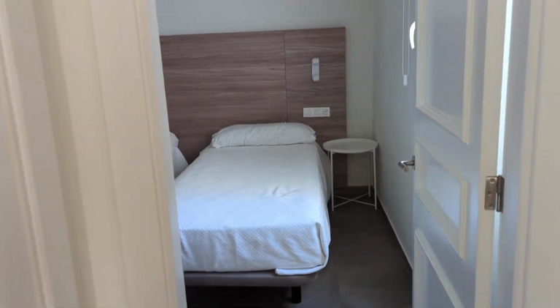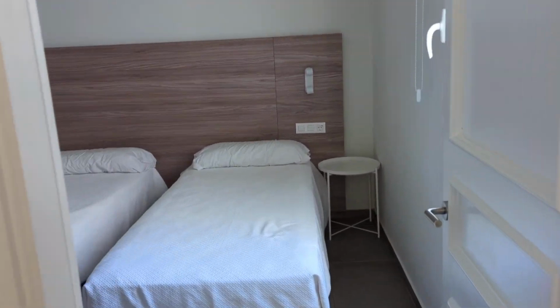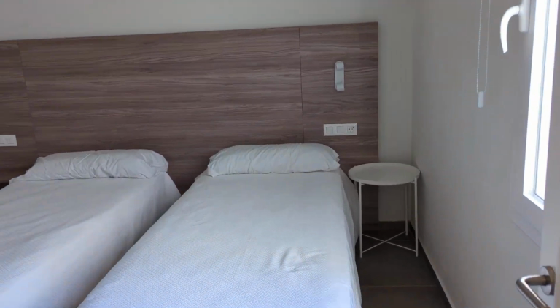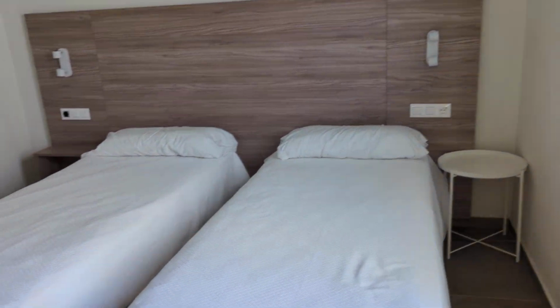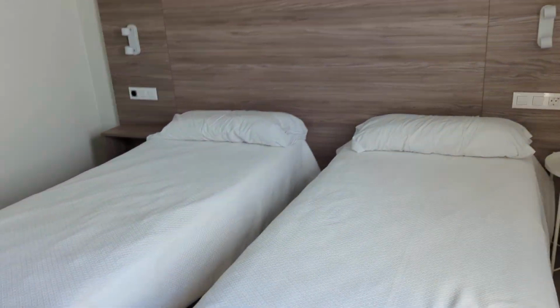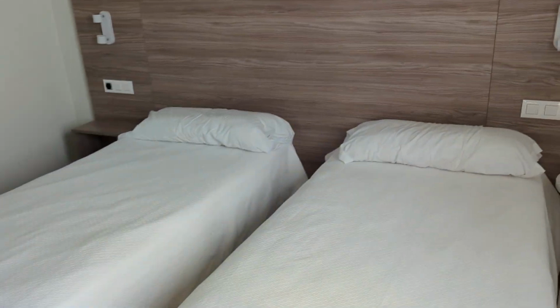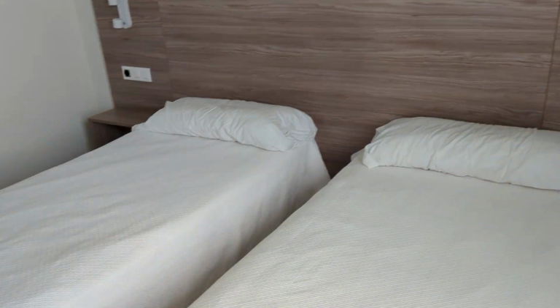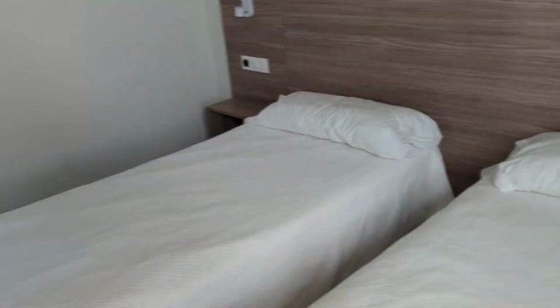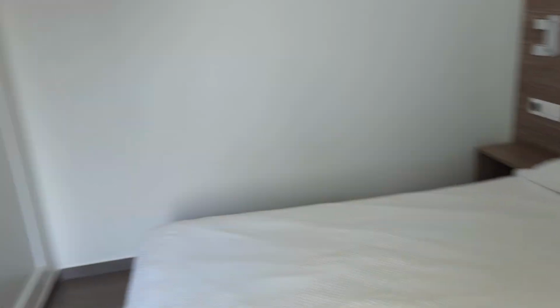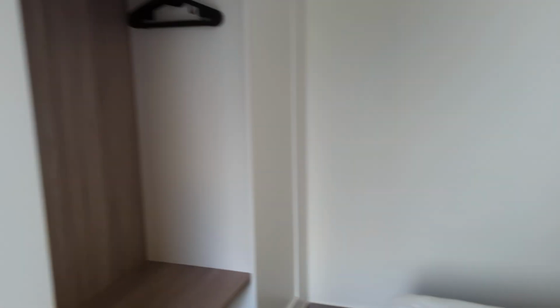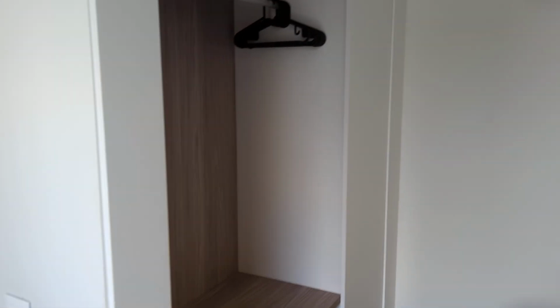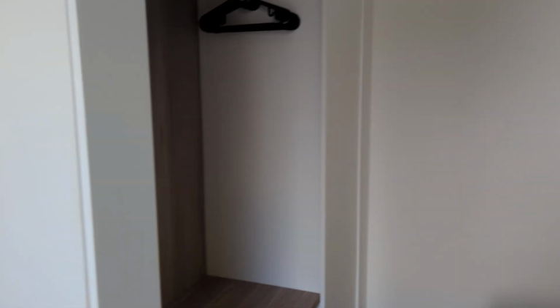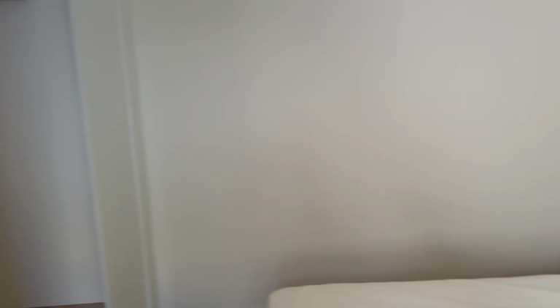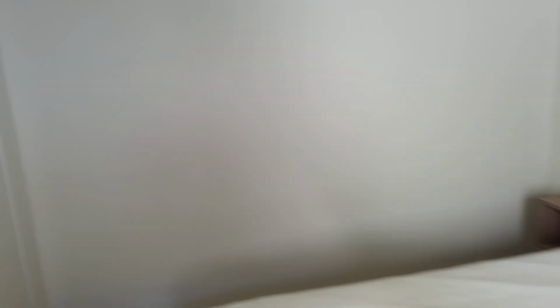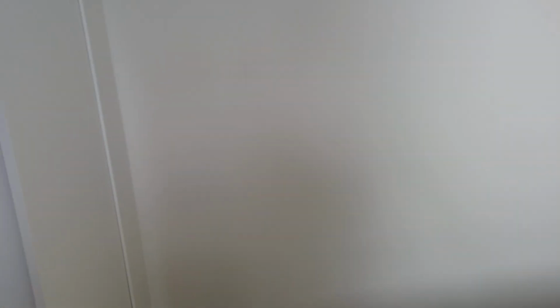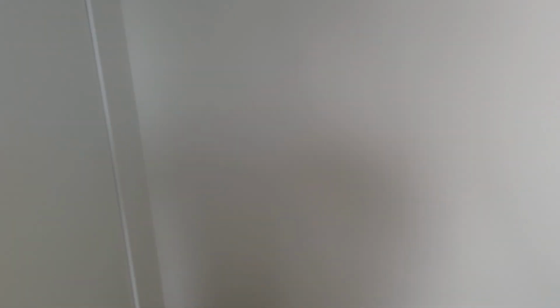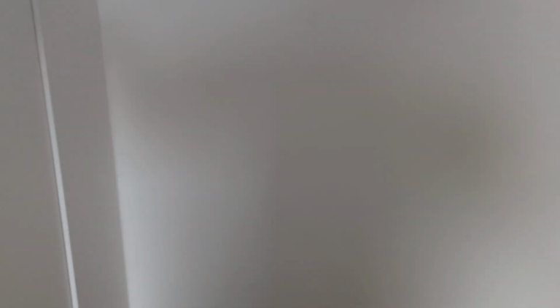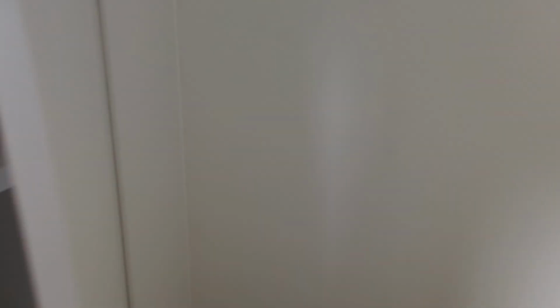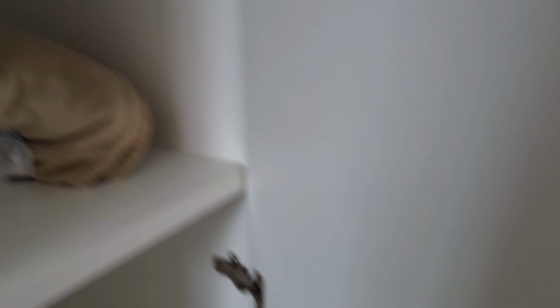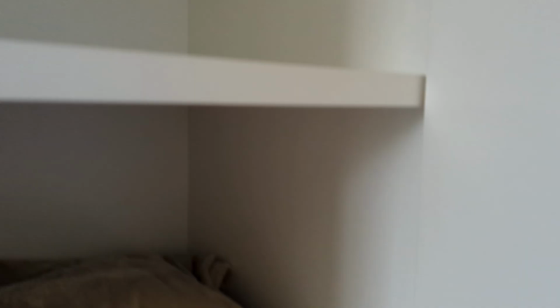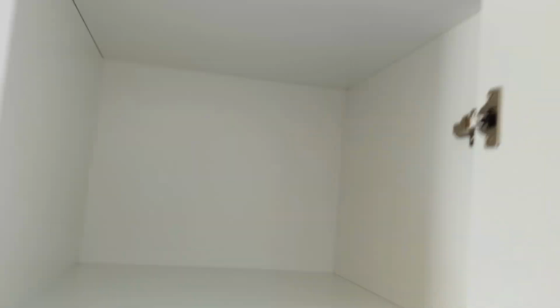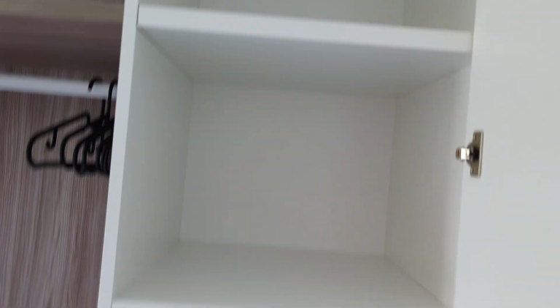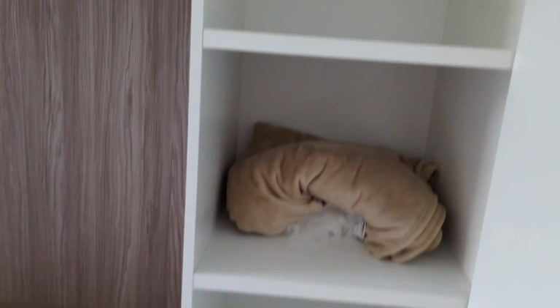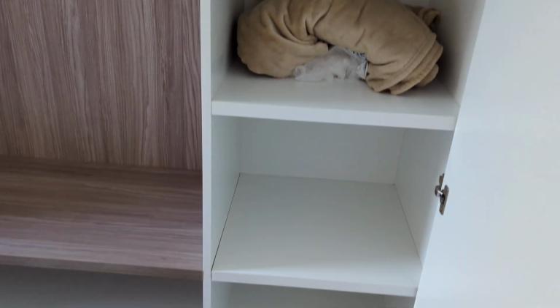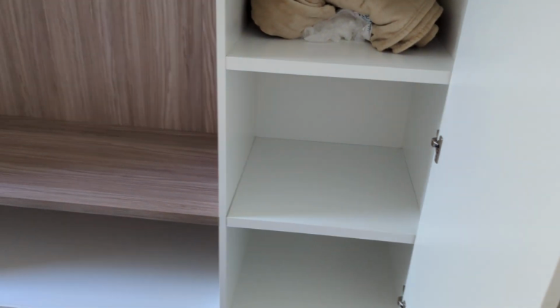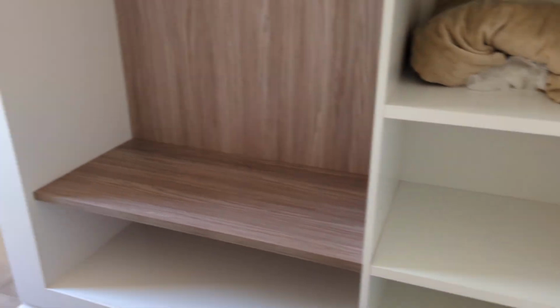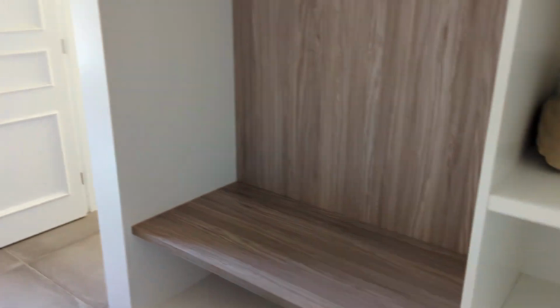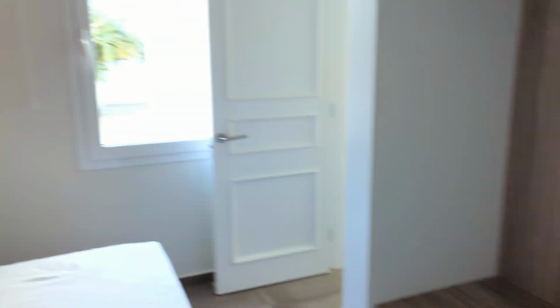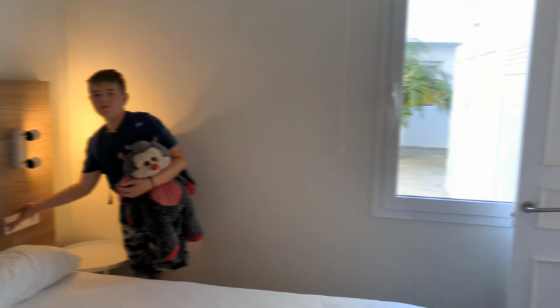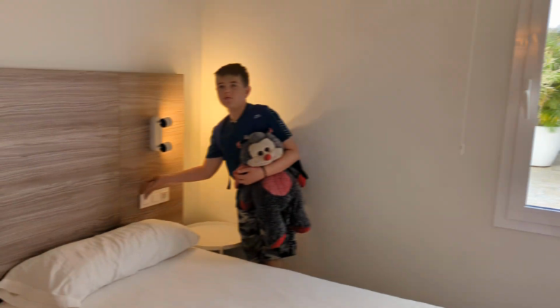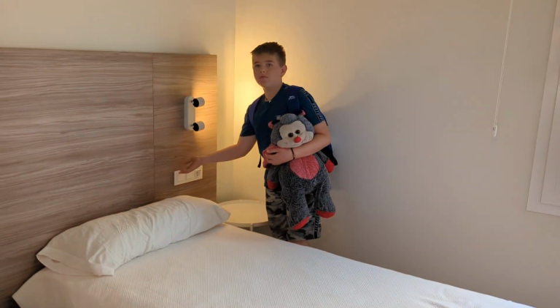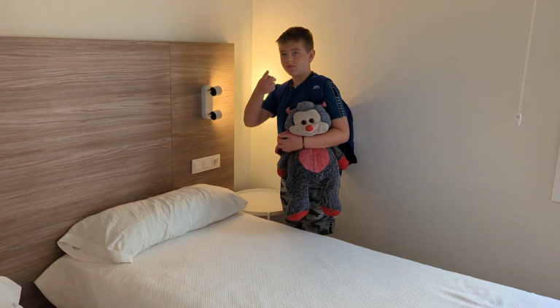And second bedroom, another double twin. Same again. This time no safe. Plenty of storage. Working light.